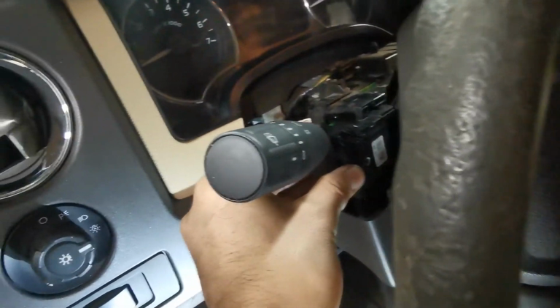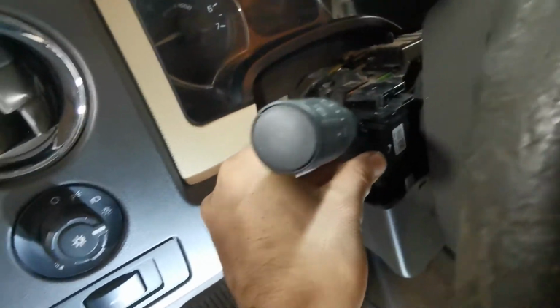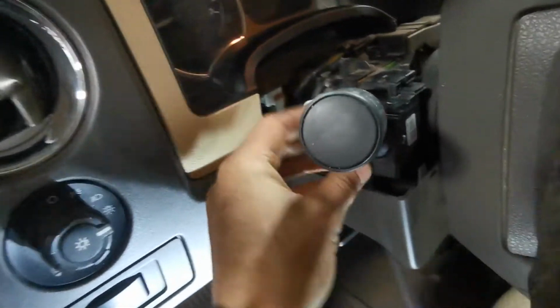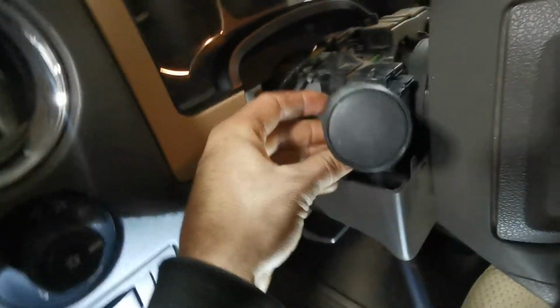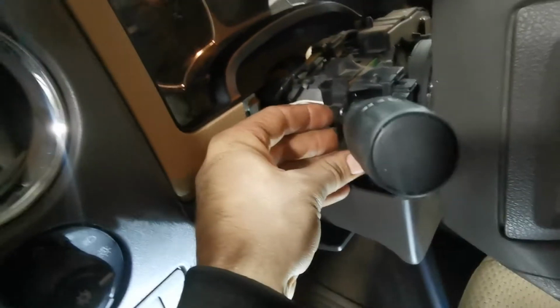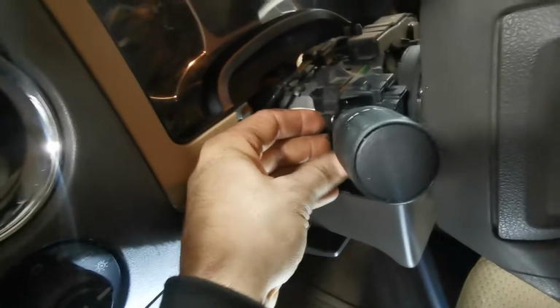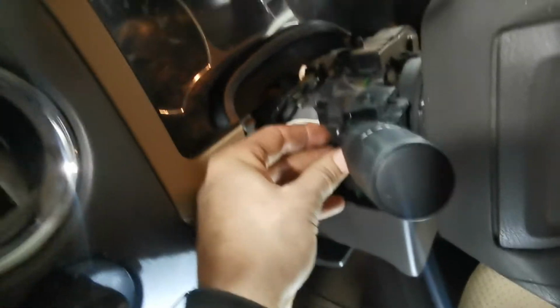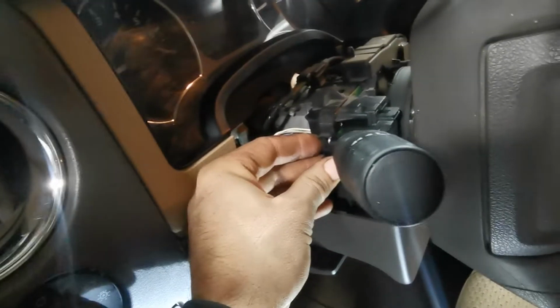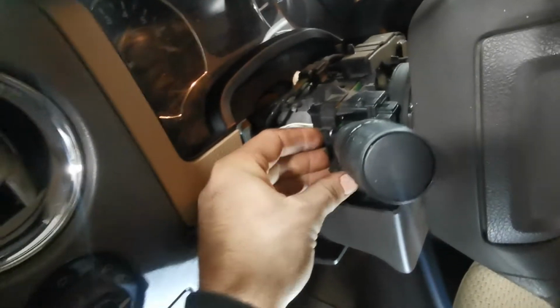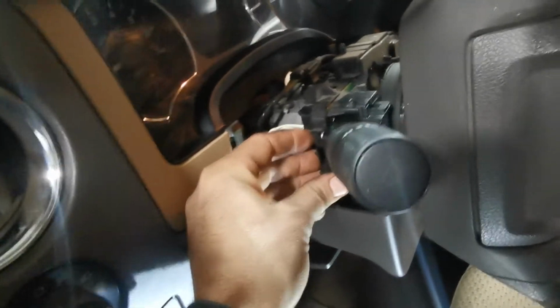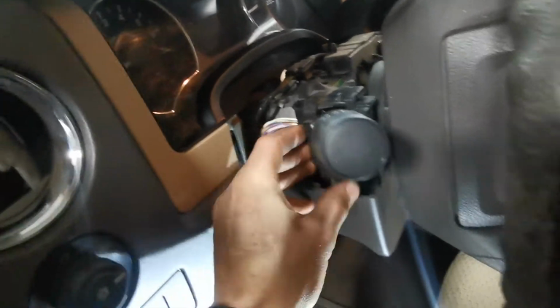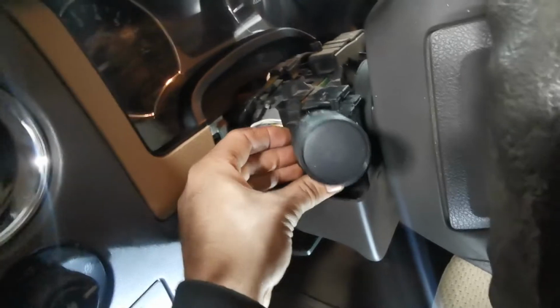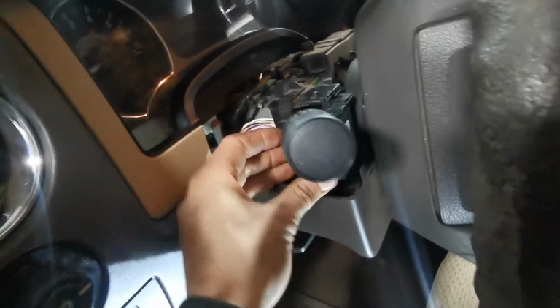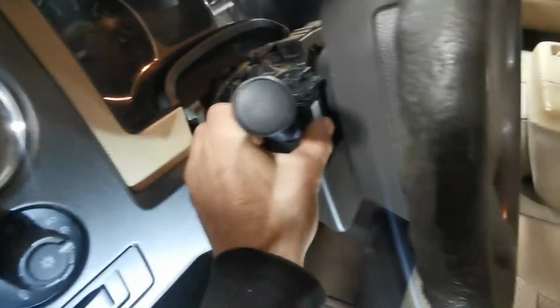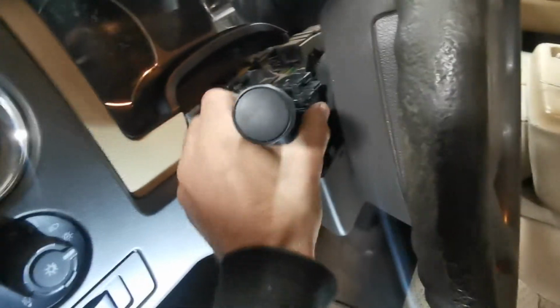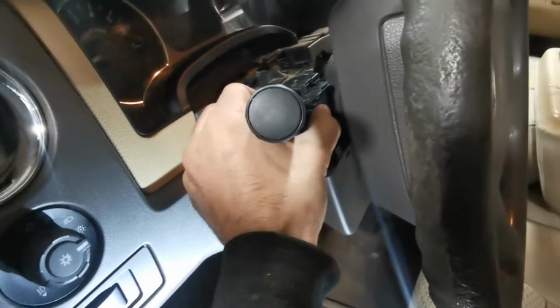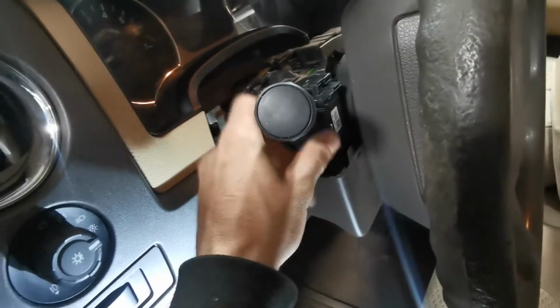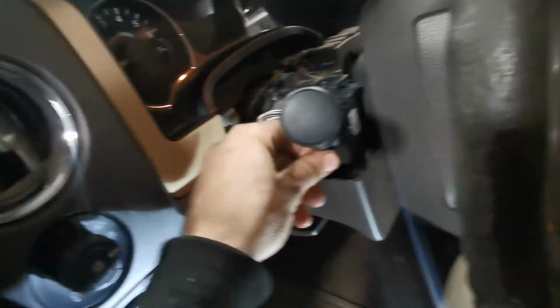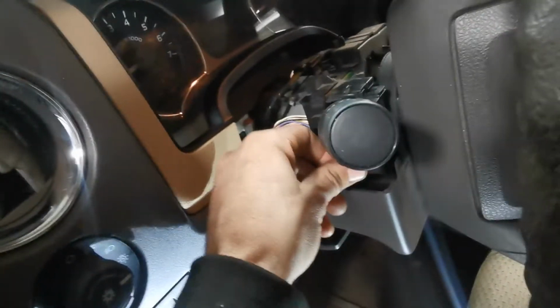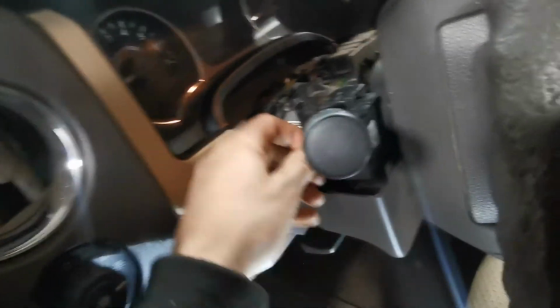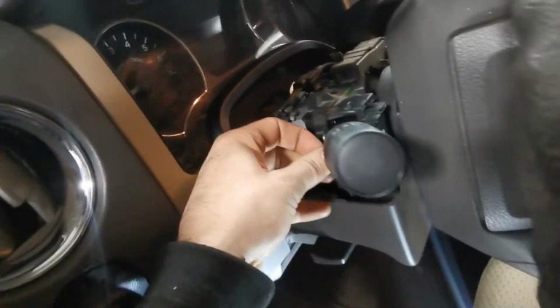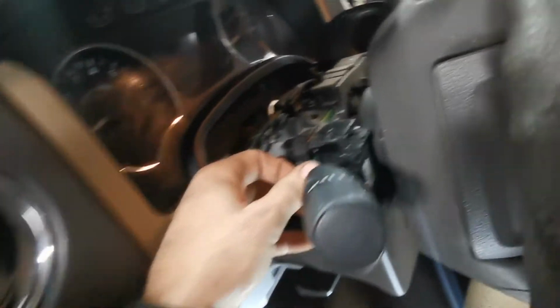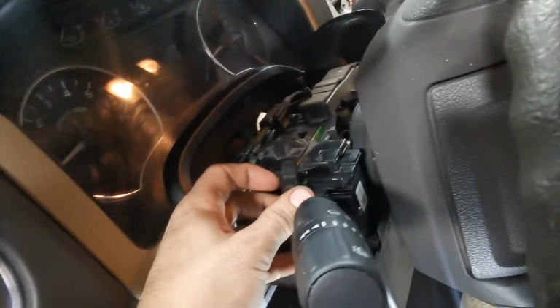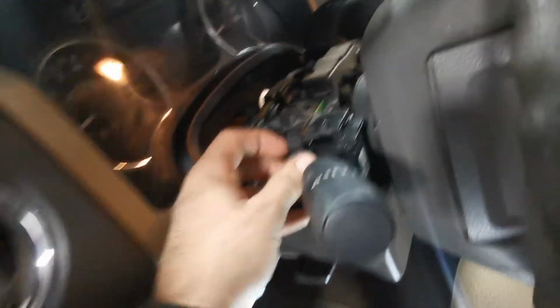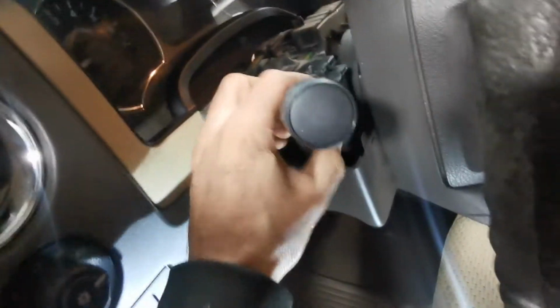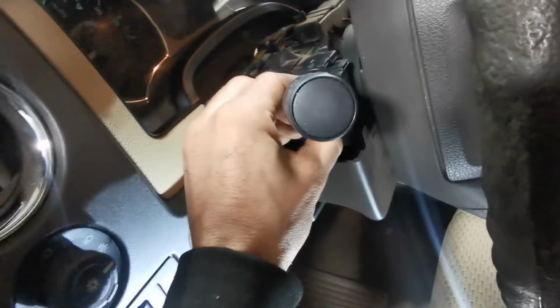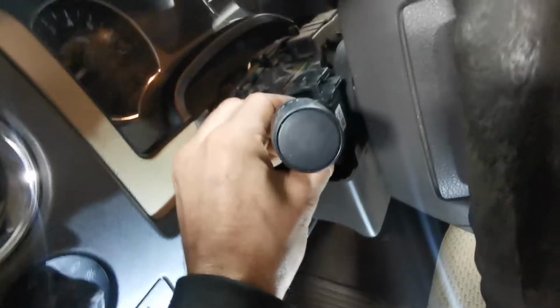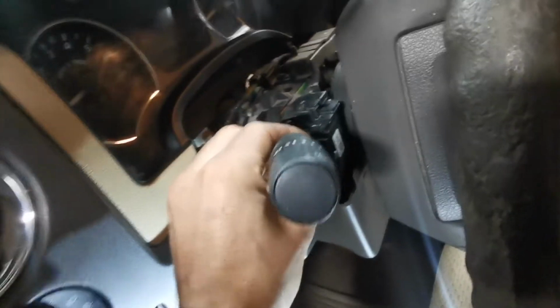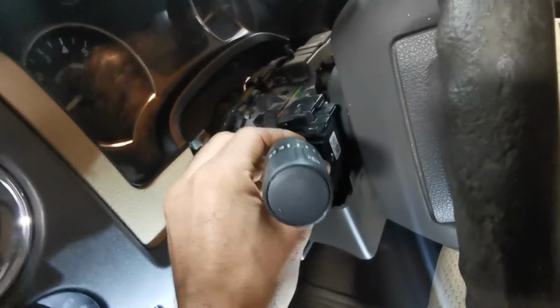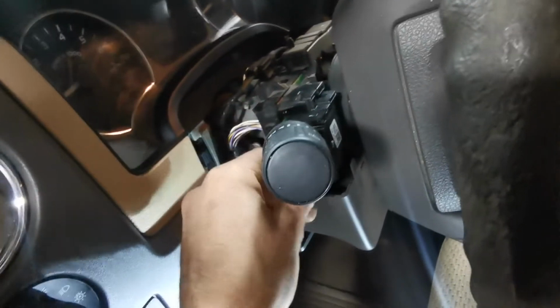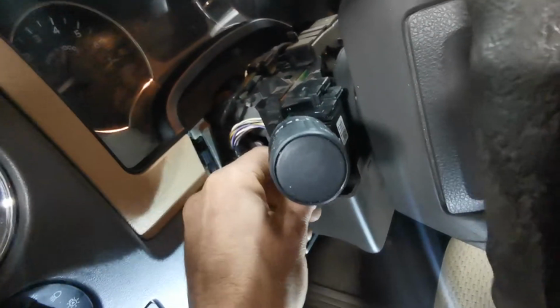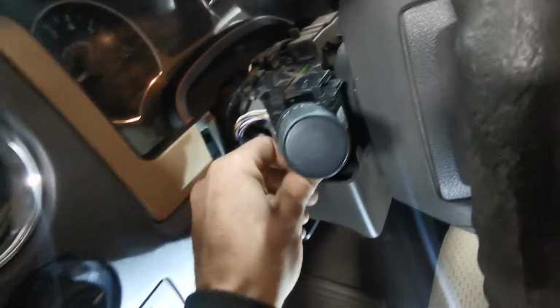It just kind of goes in. It wasn't snapped in, but there — that's in there now.